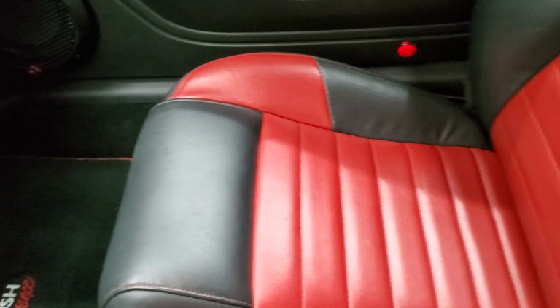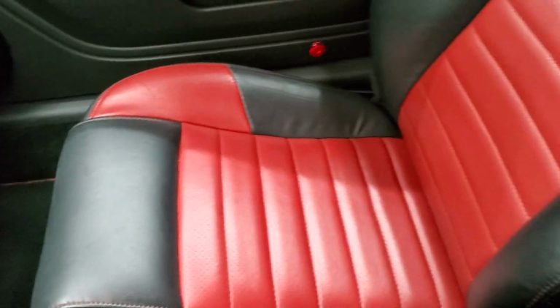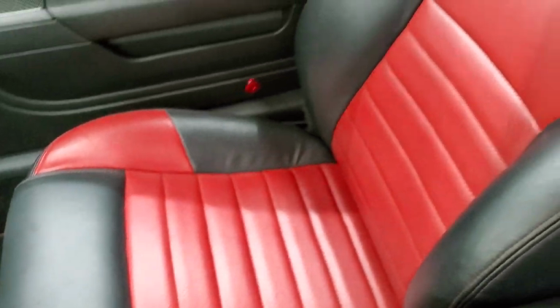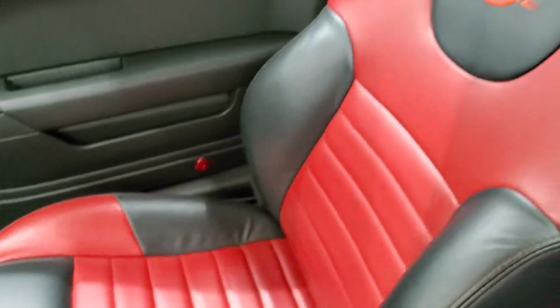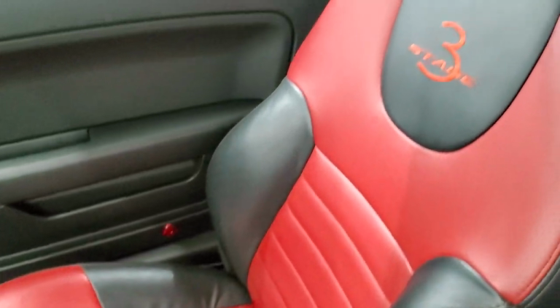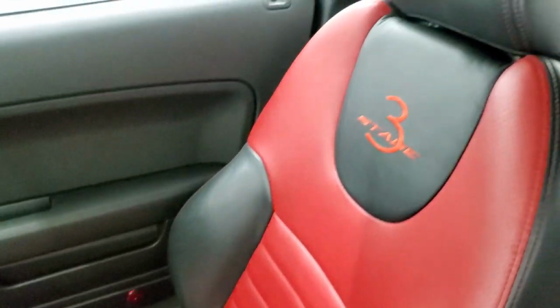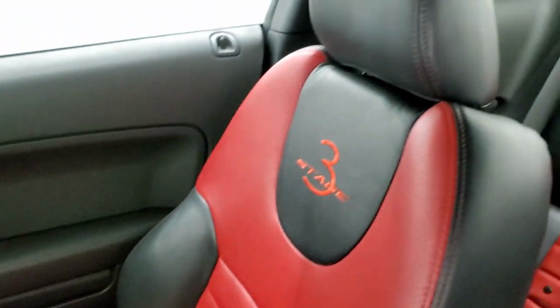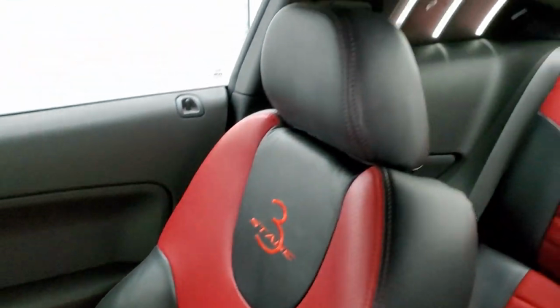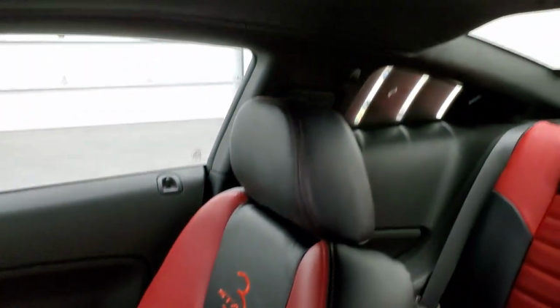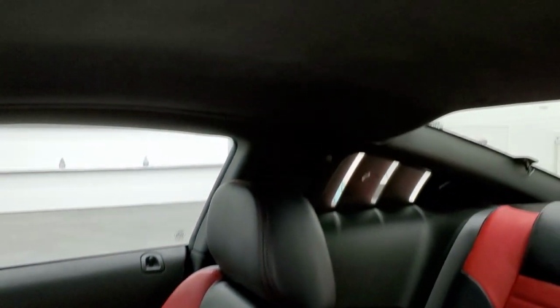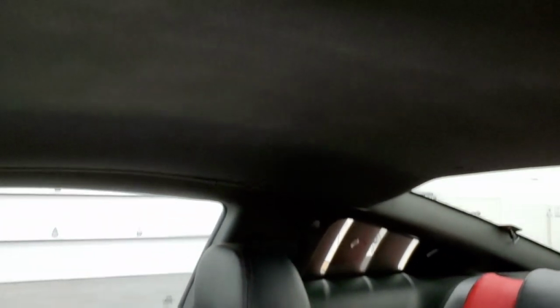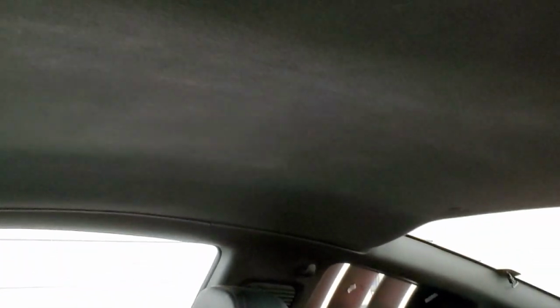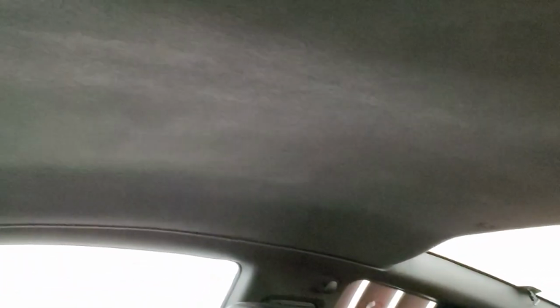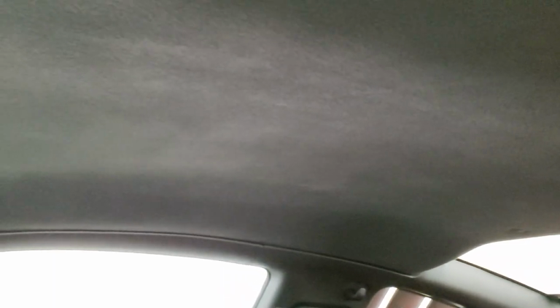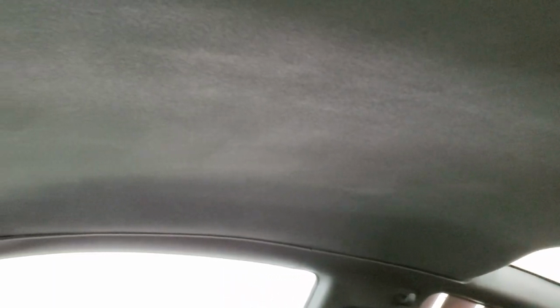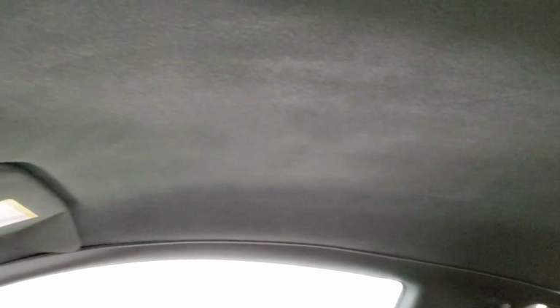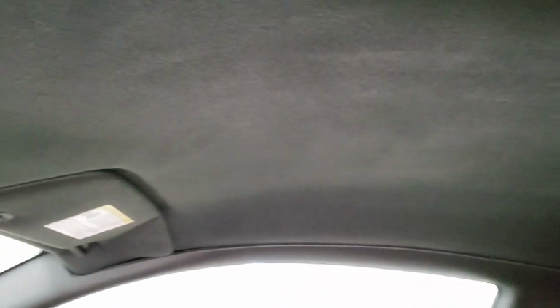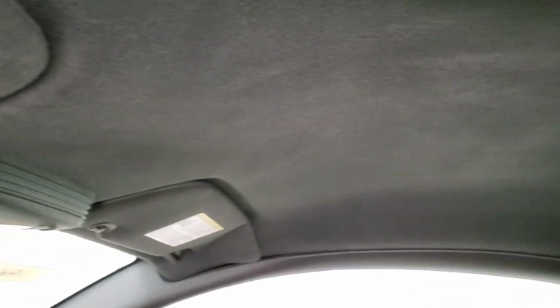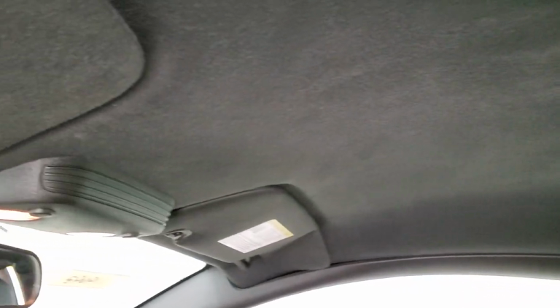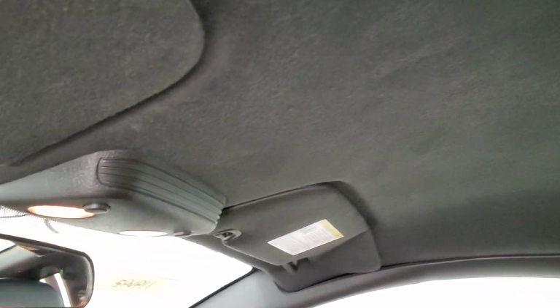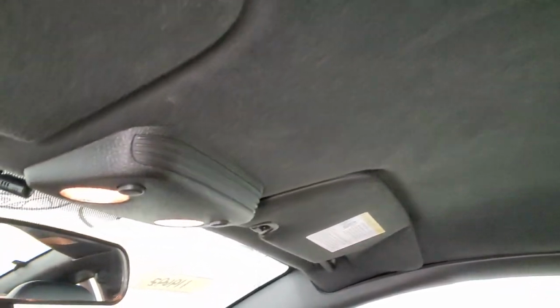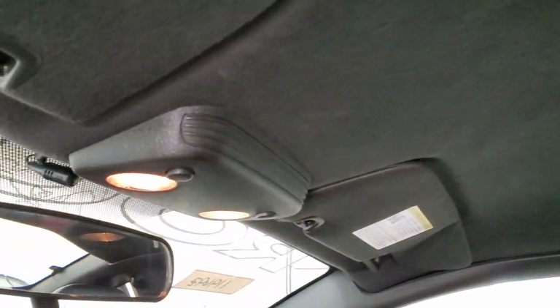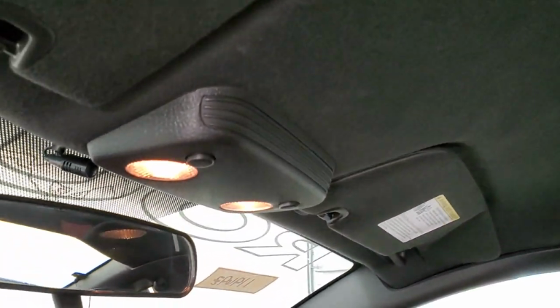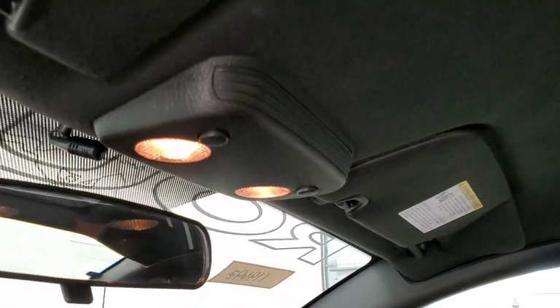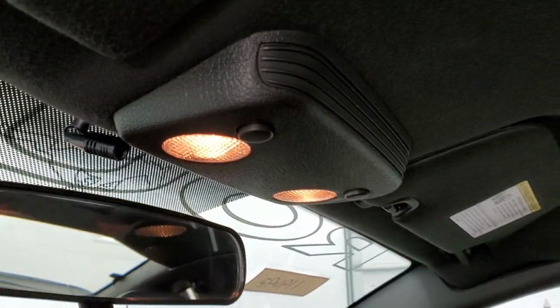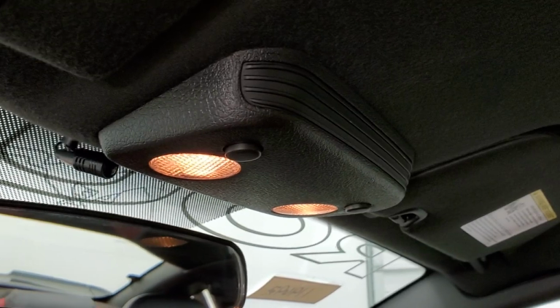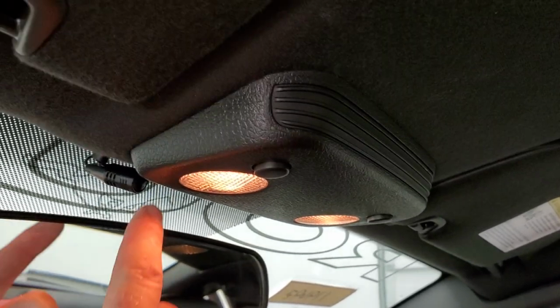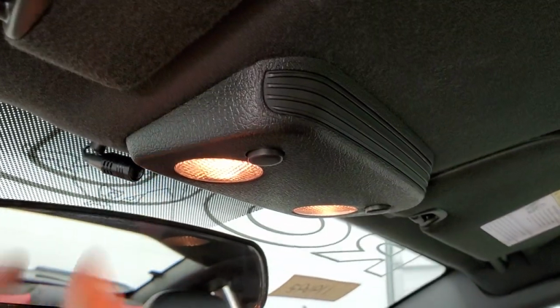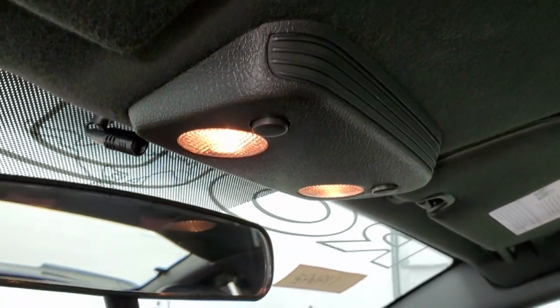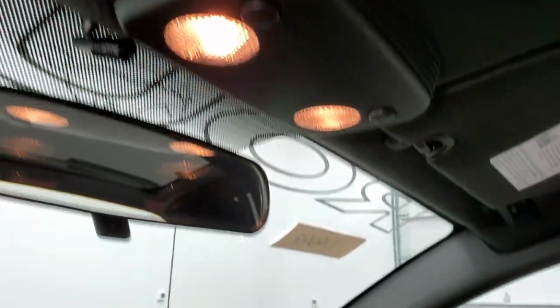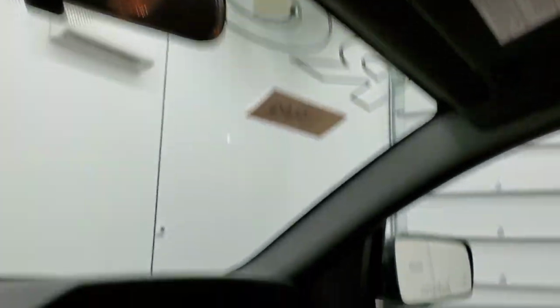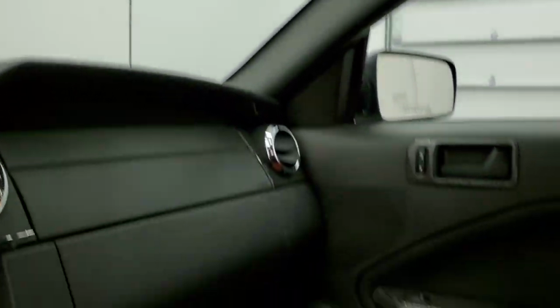Passenger side seat is in really nice shape. The headliner is in excellent condition on this car — I don't think it's ever been smoked in; it smells very clean. You do get map lights up there and that's your Bluetooth microphone right there.